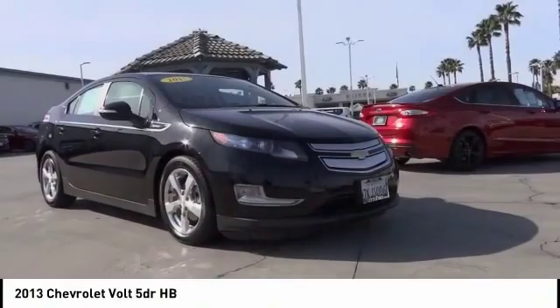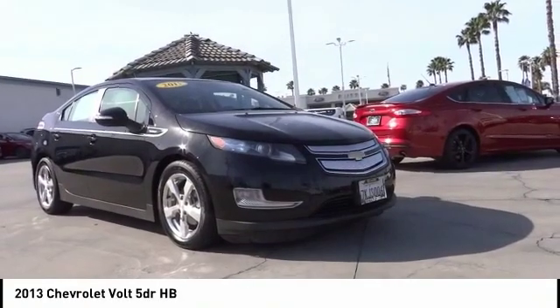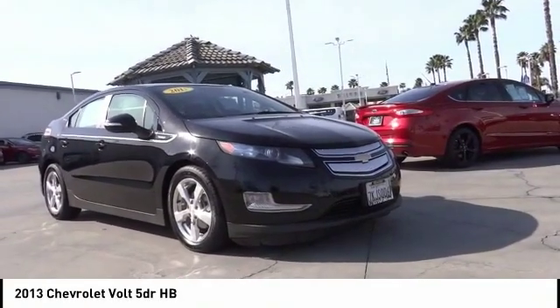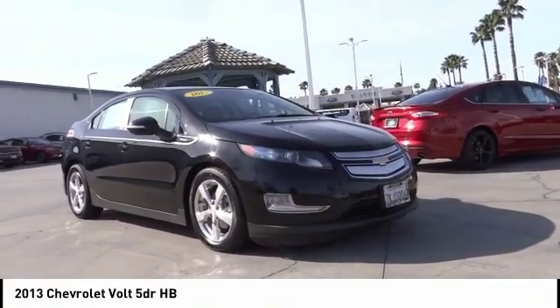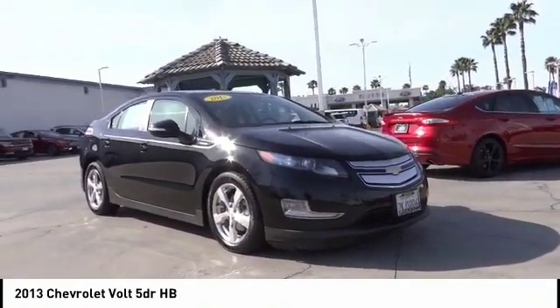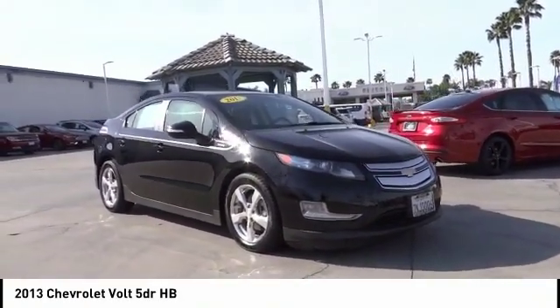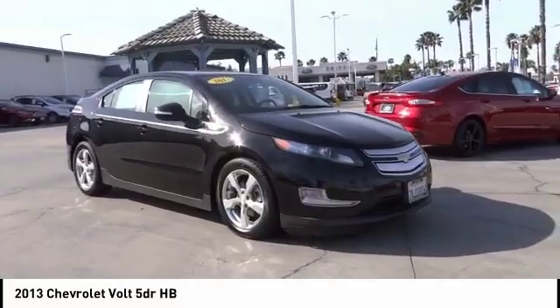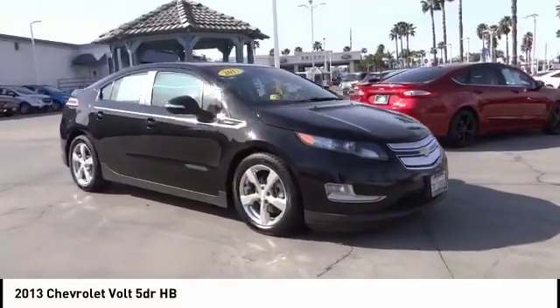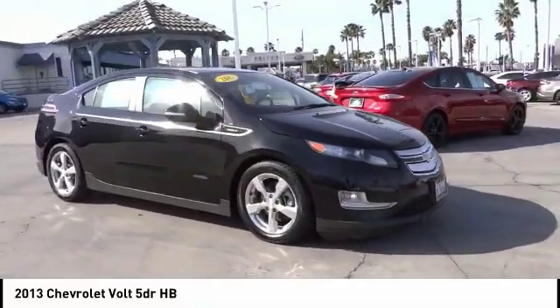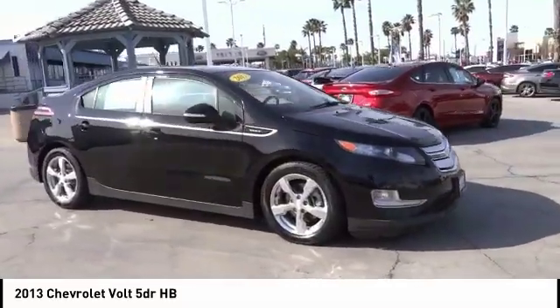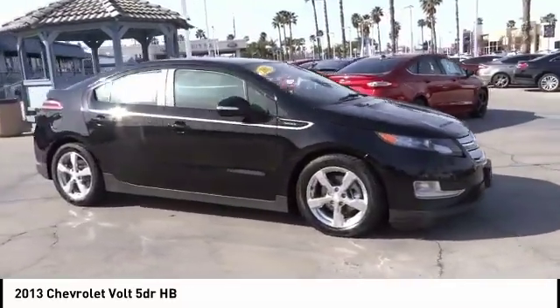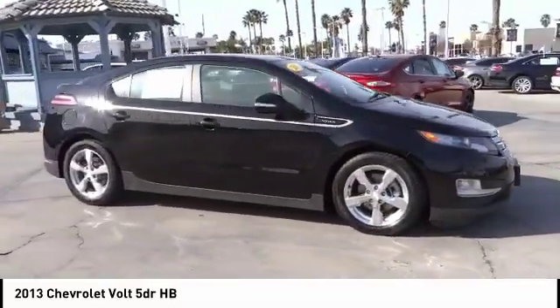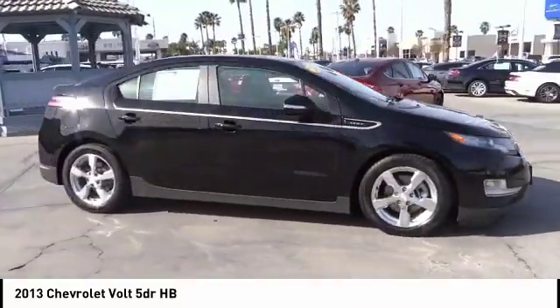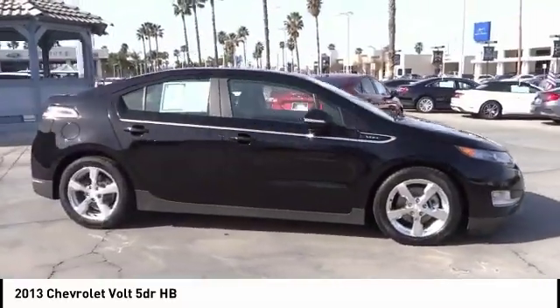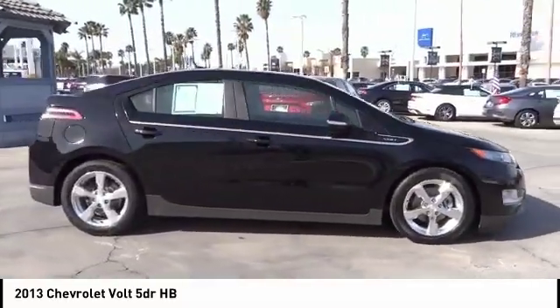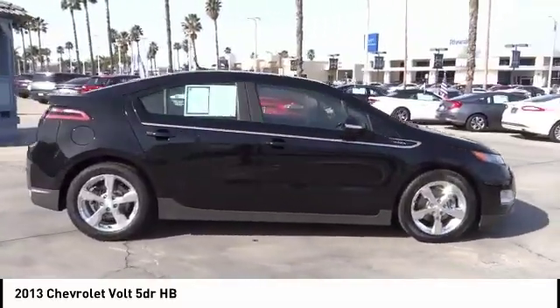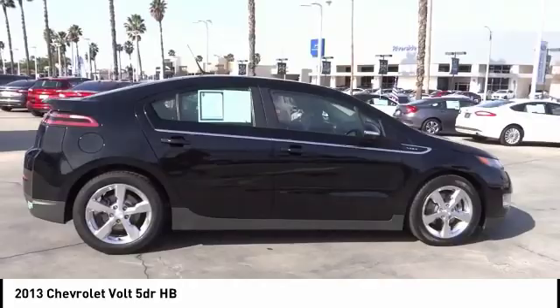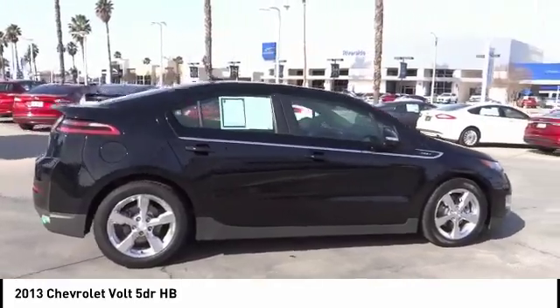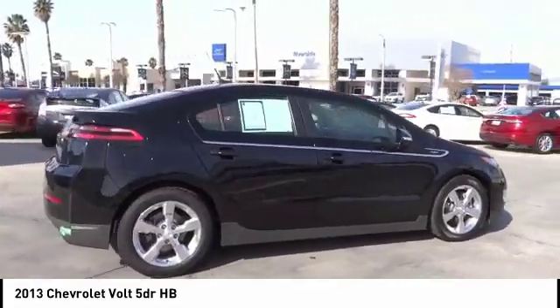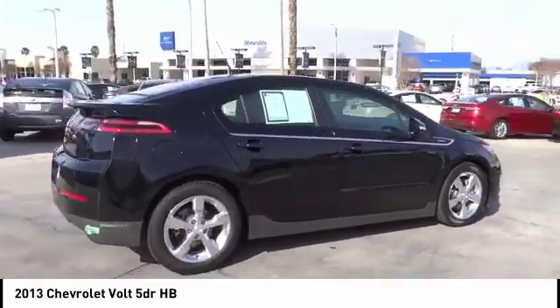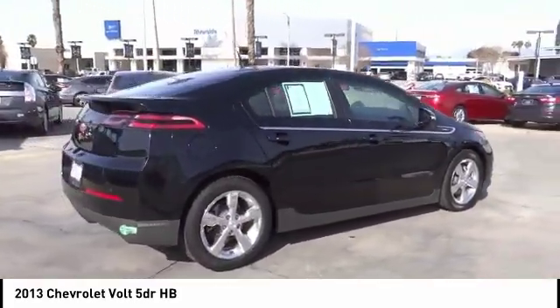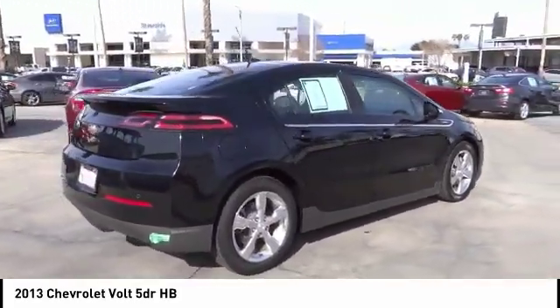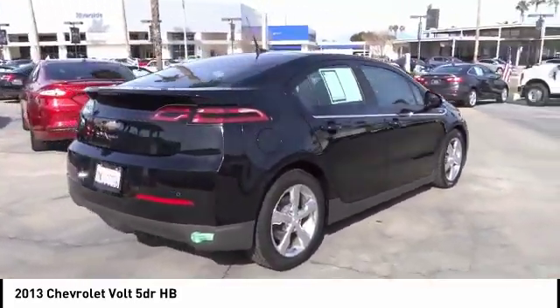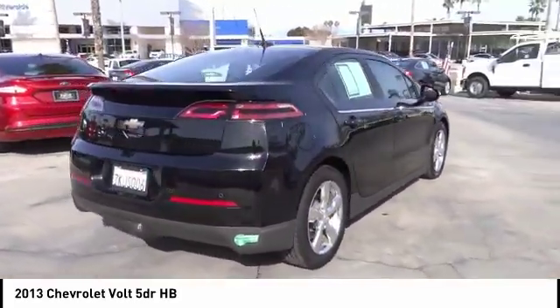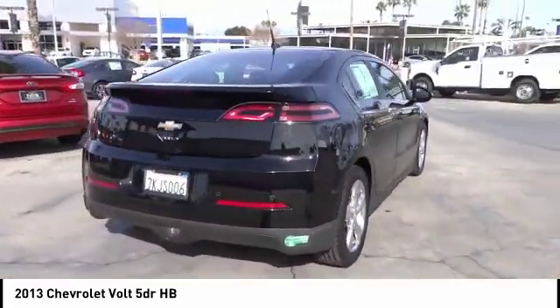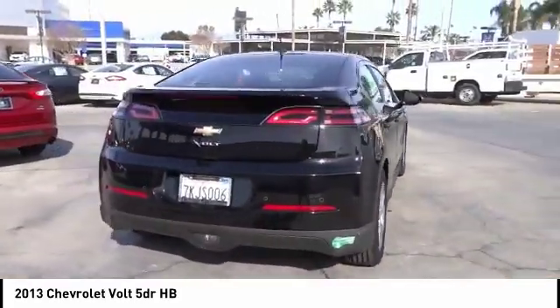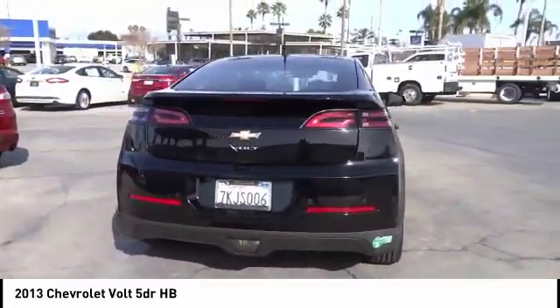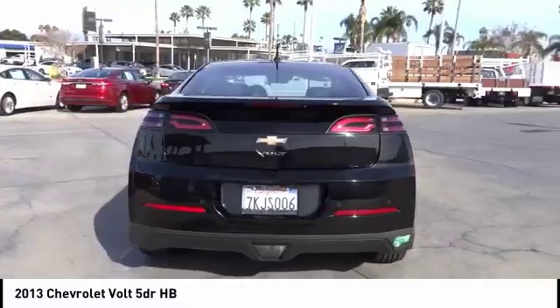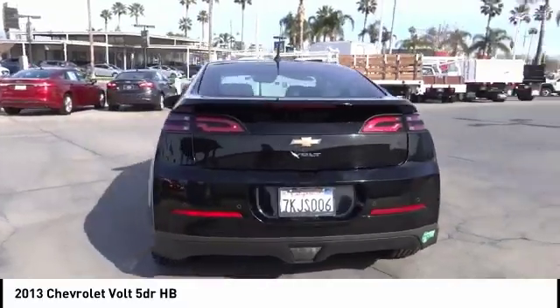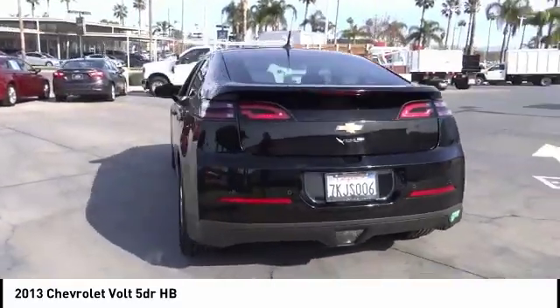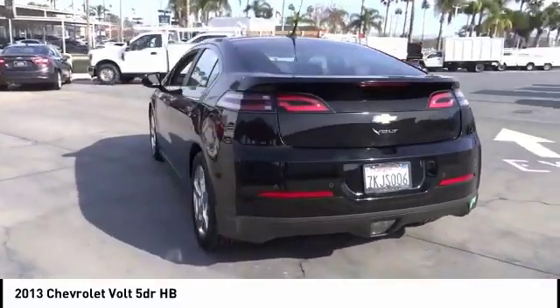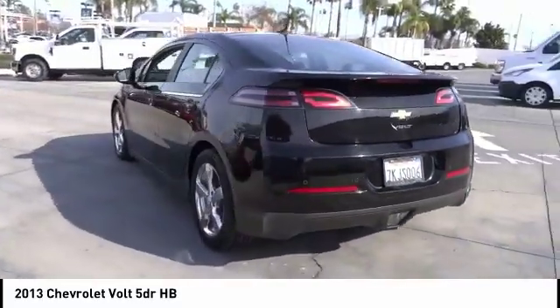Stop by and take a look at the 2013 Volt. The Chevy Volt can drive up to 40 miles a day without a drop of gas and is priced below $10,000. This vehicle has less than 105,000 miles.